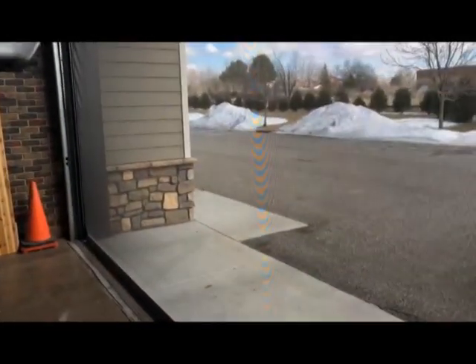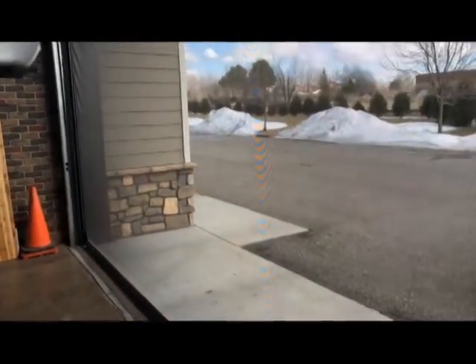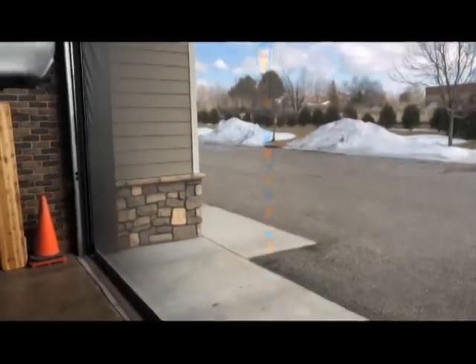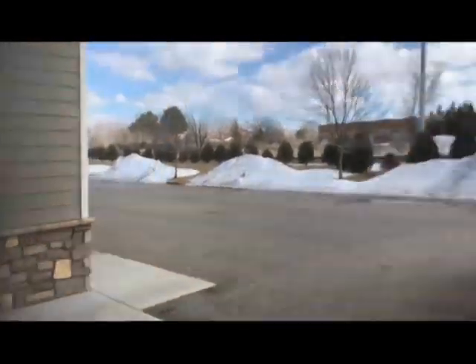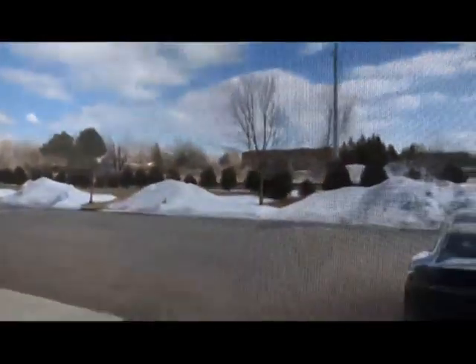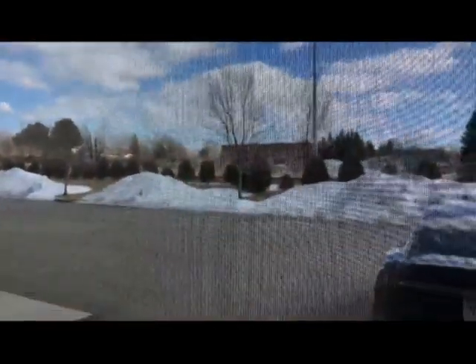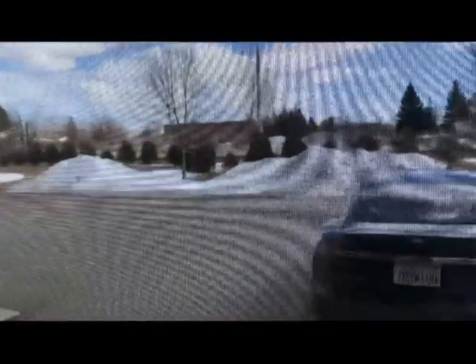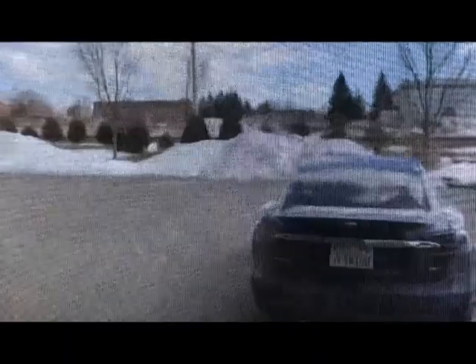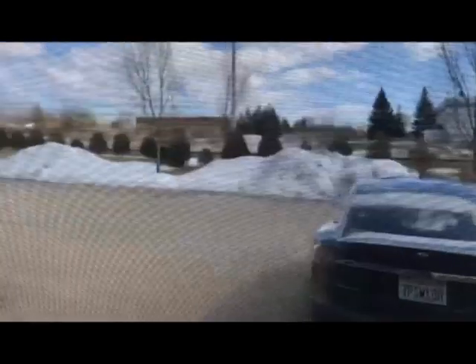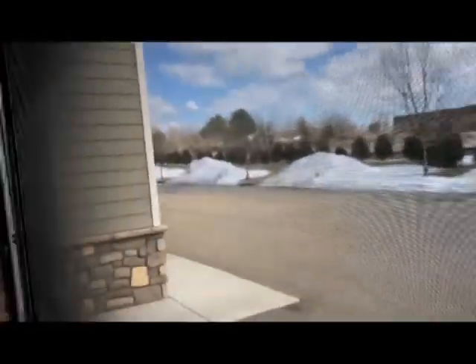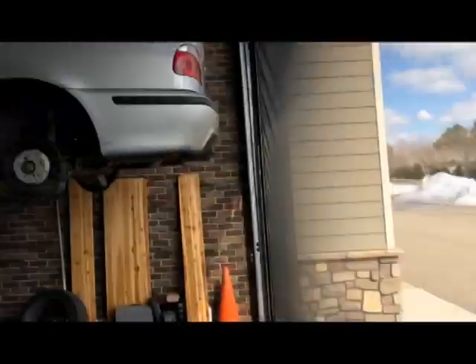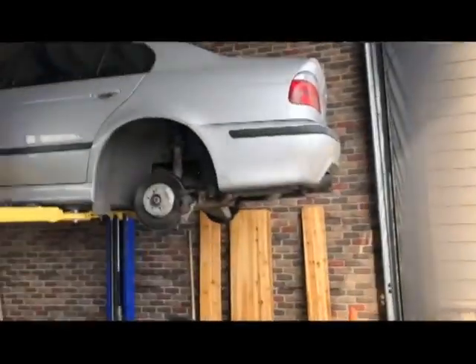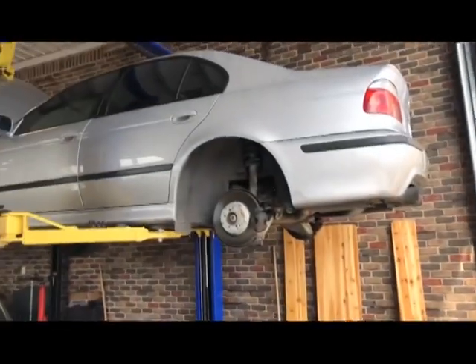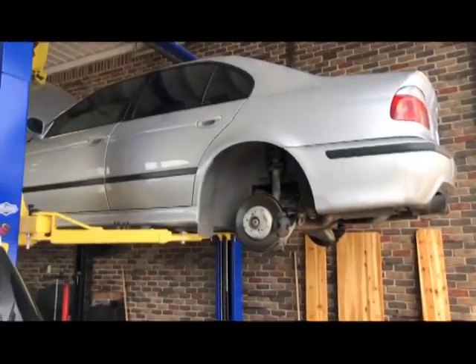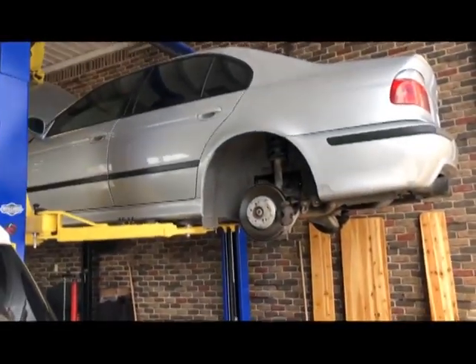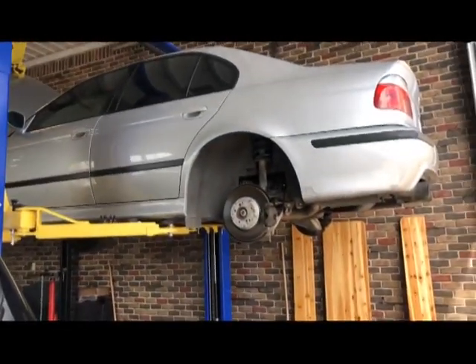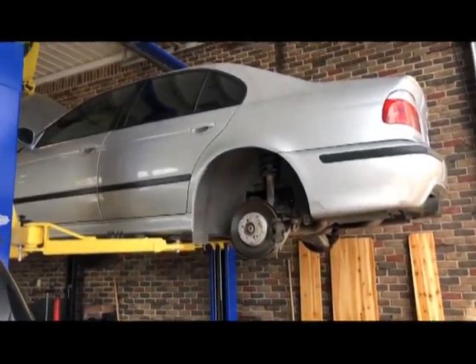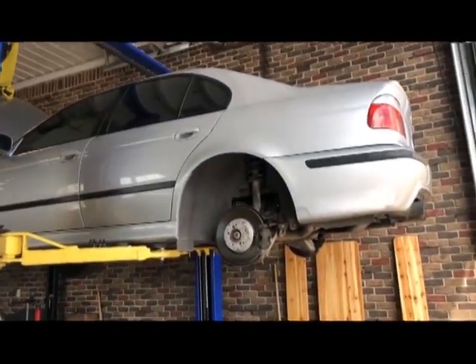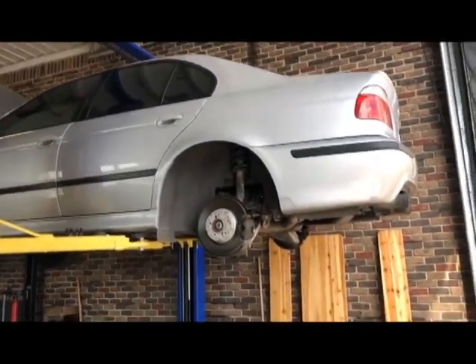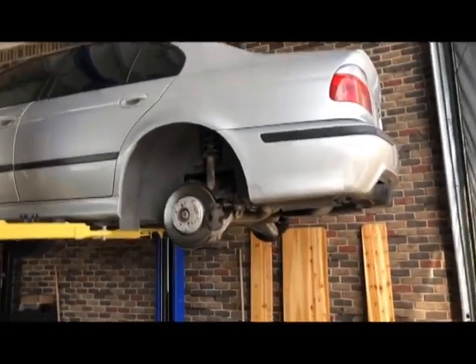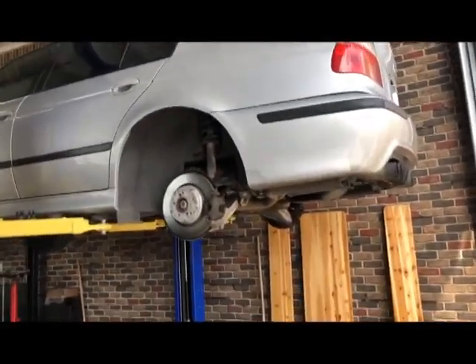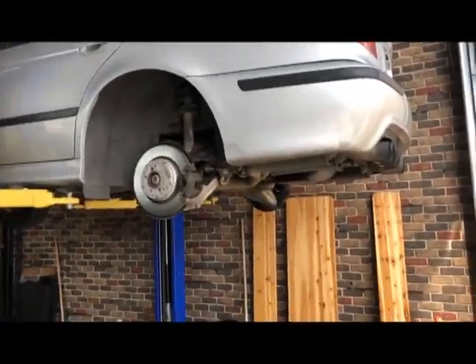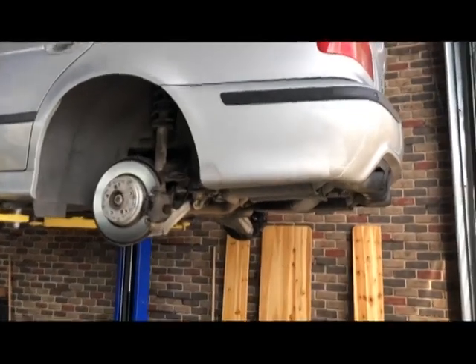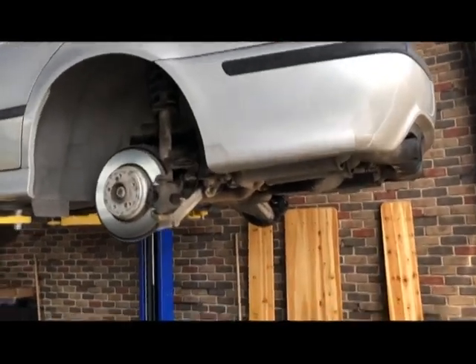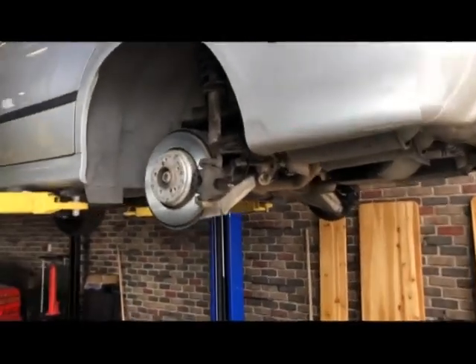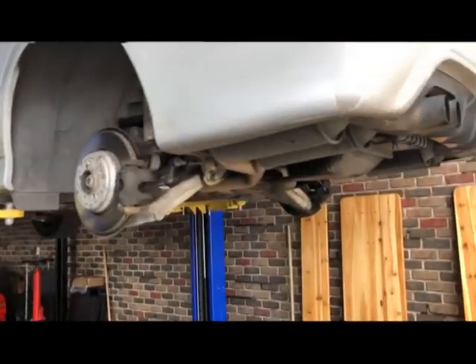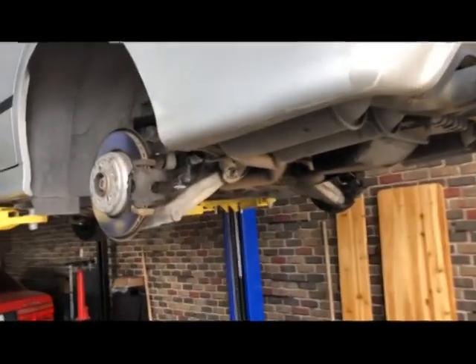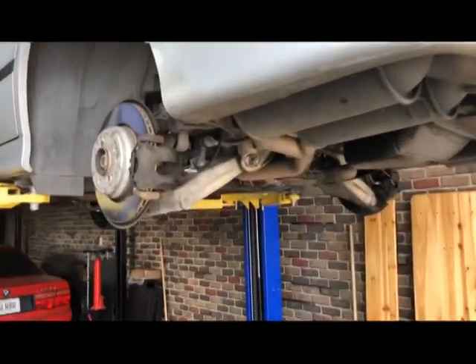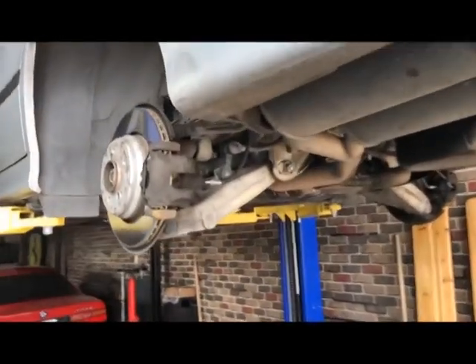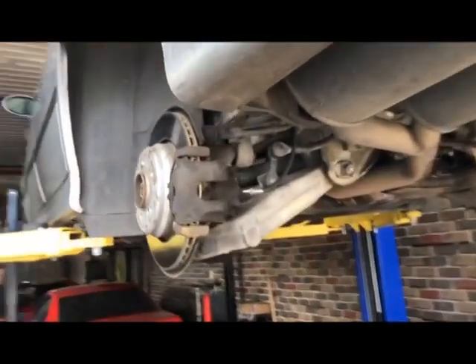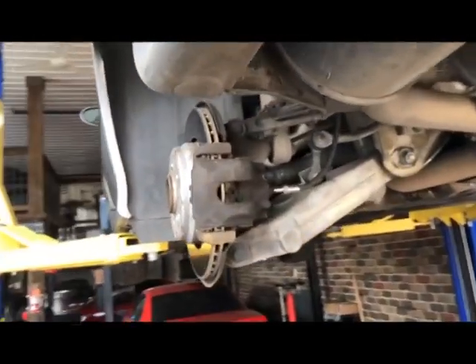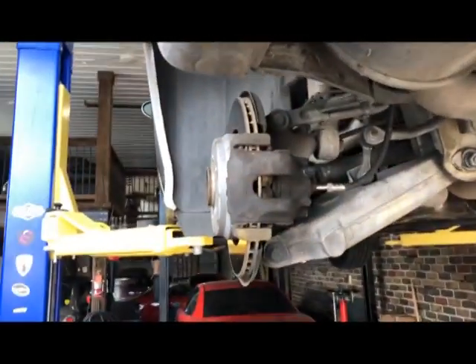It sure feels good to have the door open — just ignore the massive piles of snow. The M5 kind of left you guys hanging at the end of that last video — that's right.